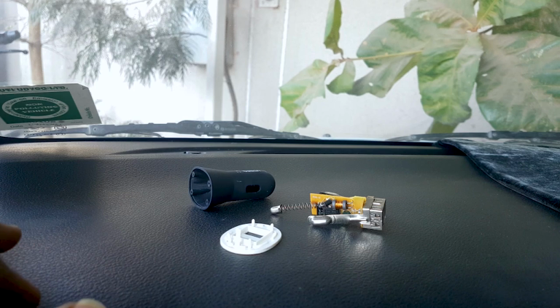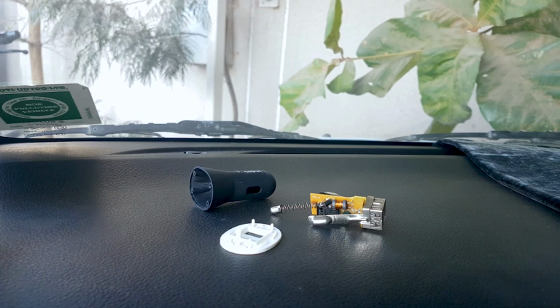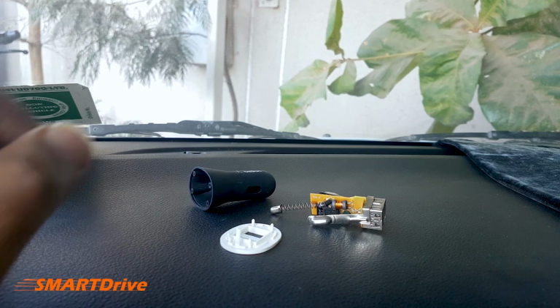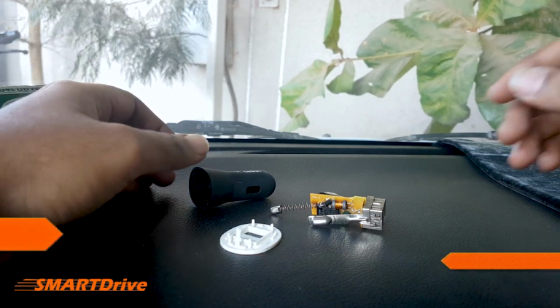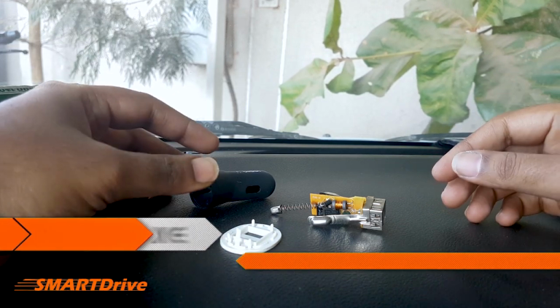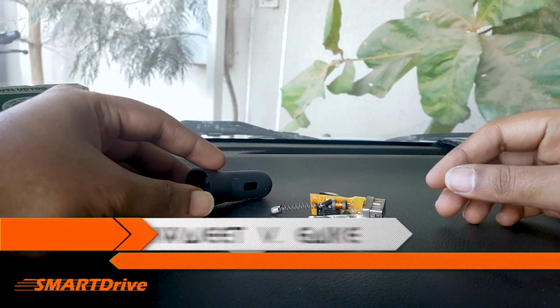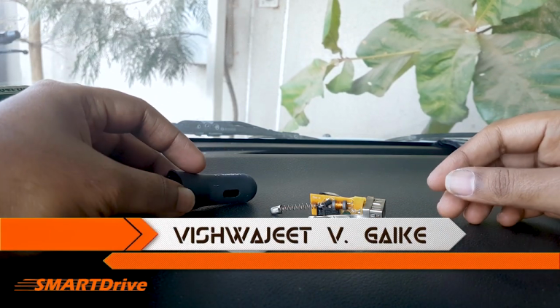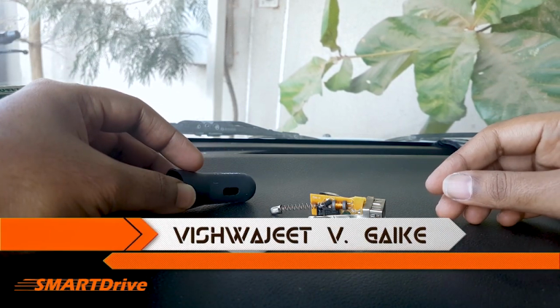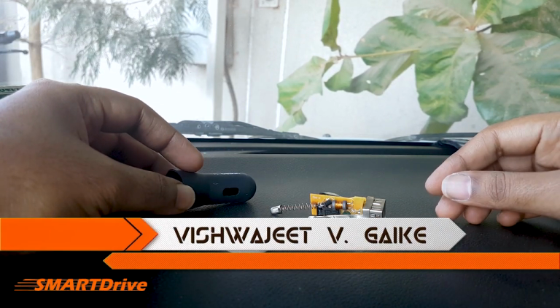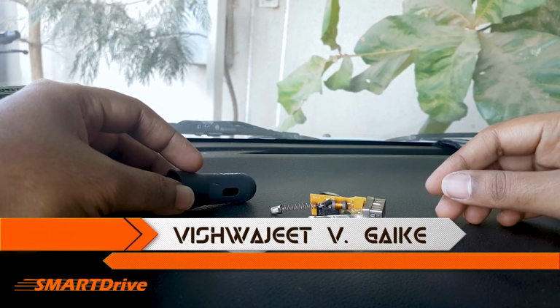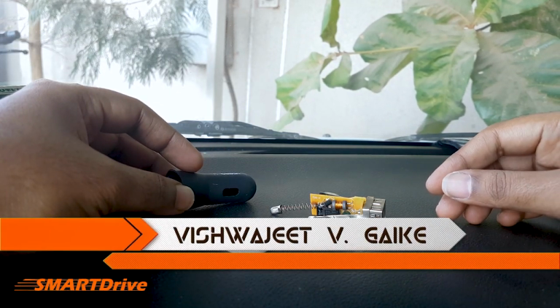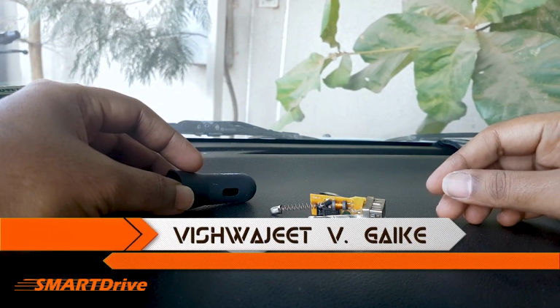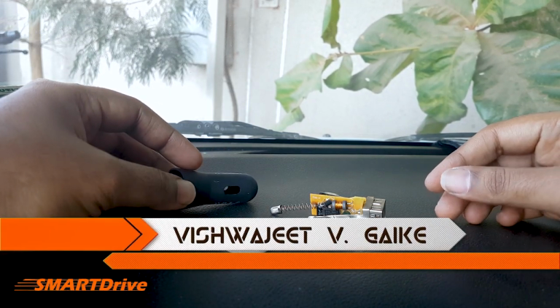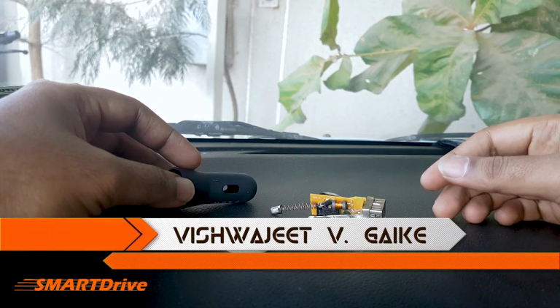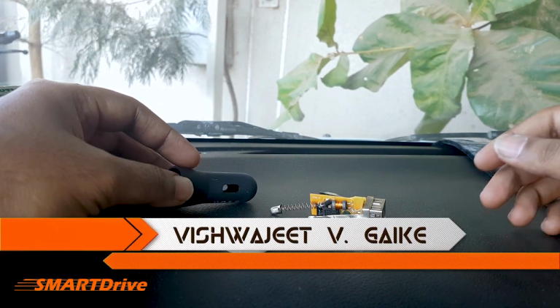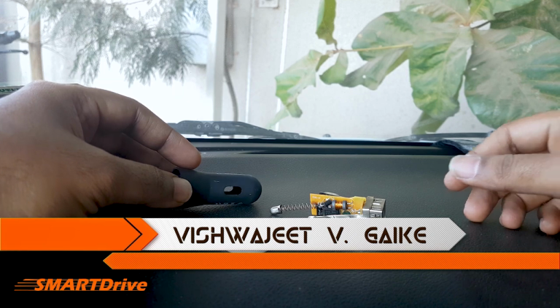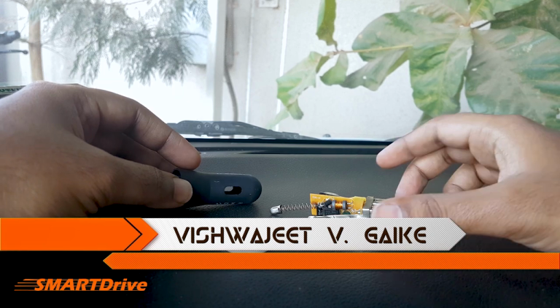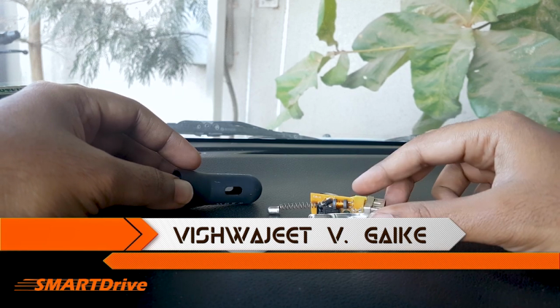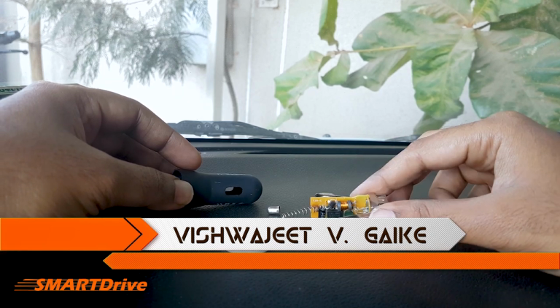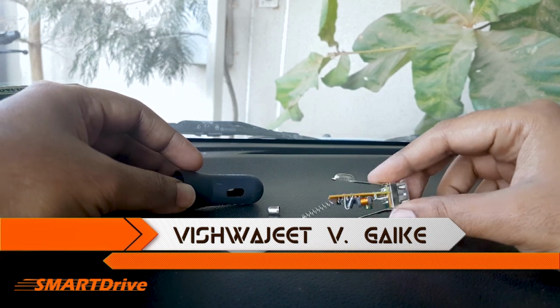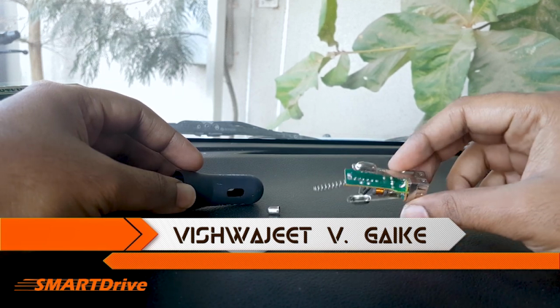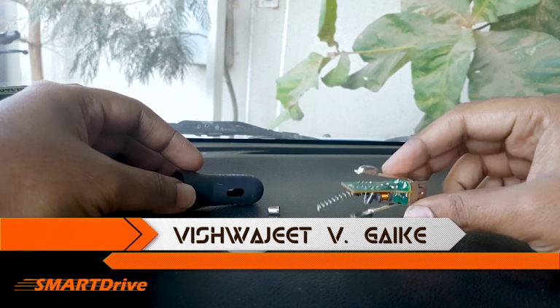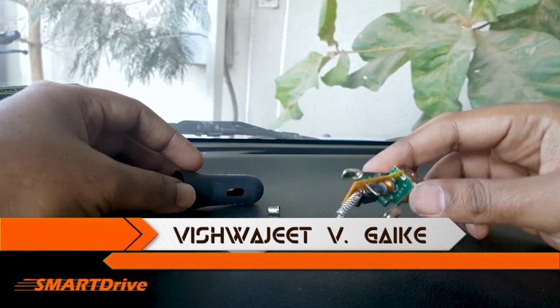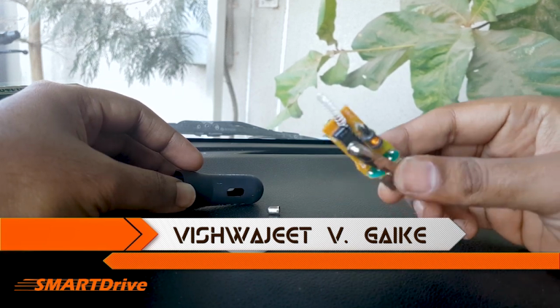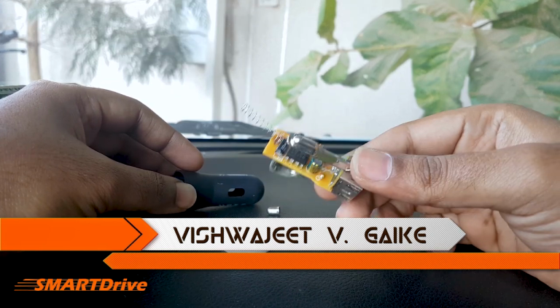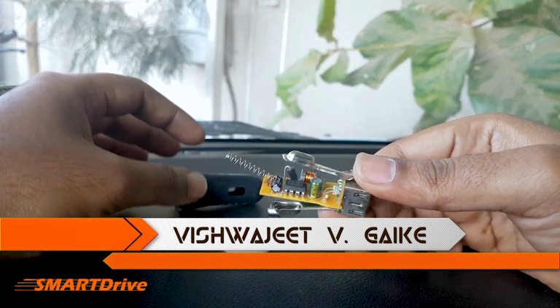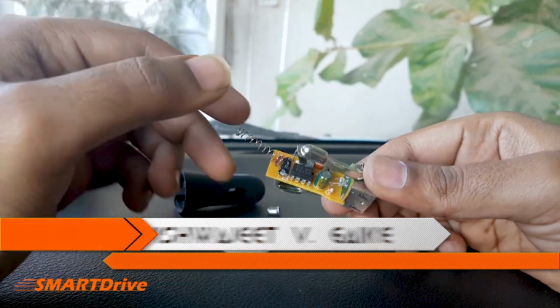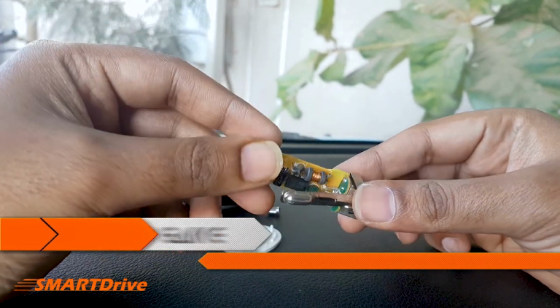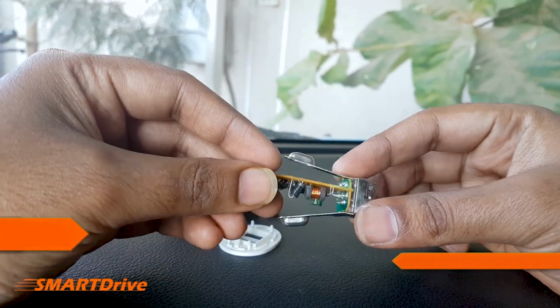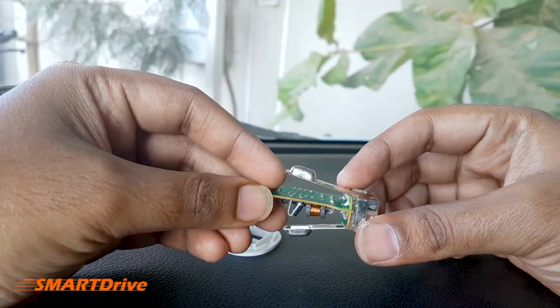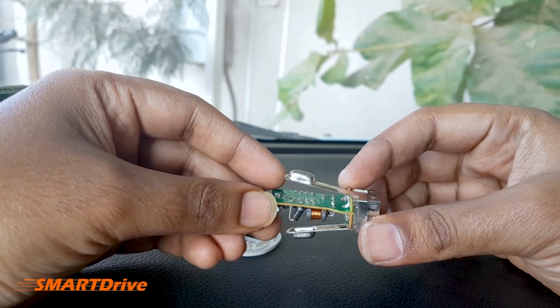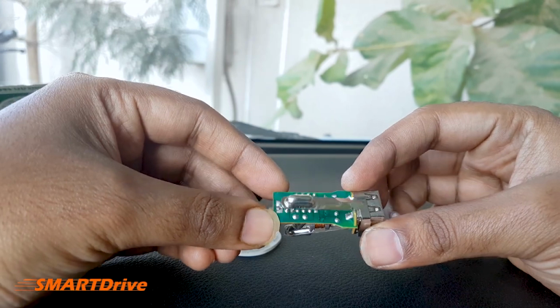Hey friends, welcome to another episode of Smart Drive. This is your host Vishwajit. In today's episode, we will be having a special disassembly of the Belkin Car Mobile Charger.